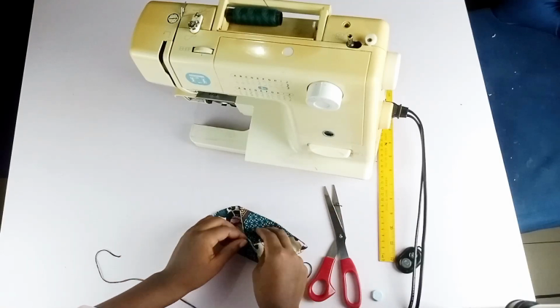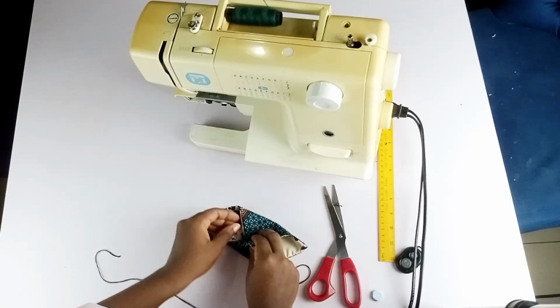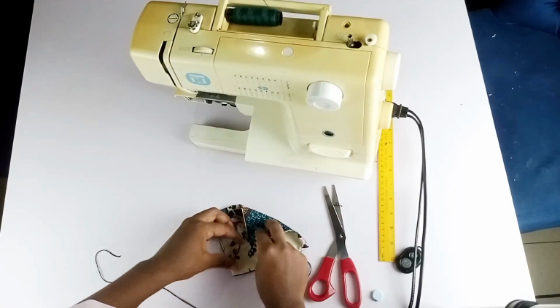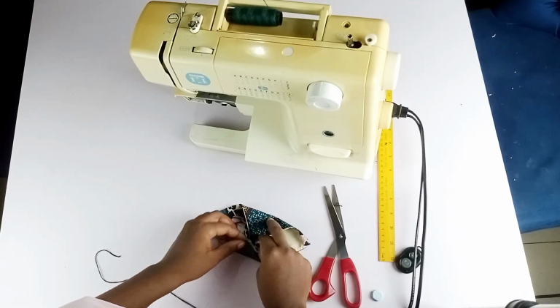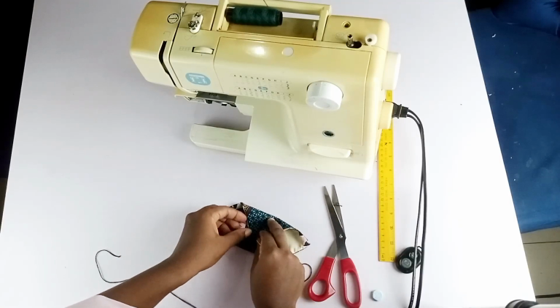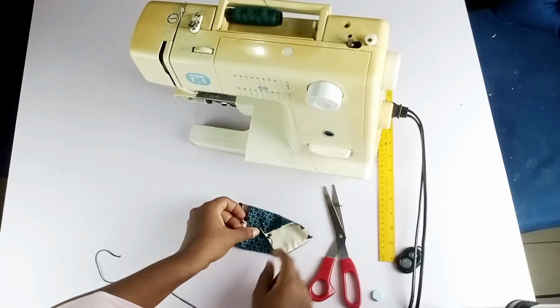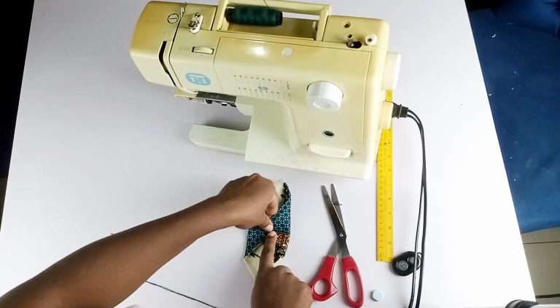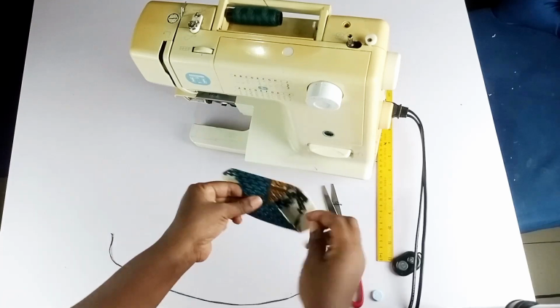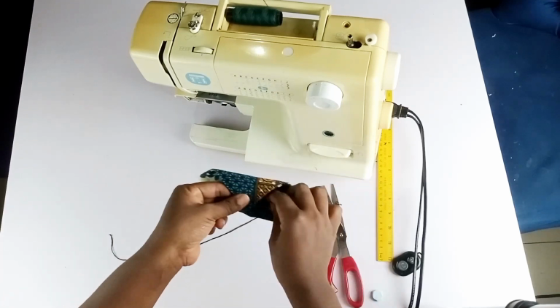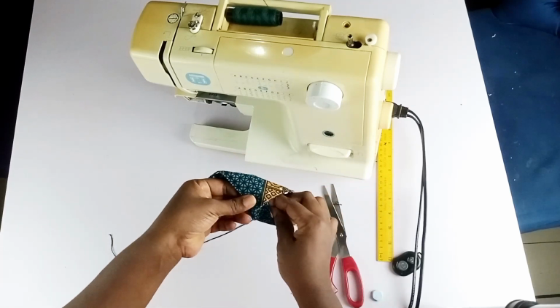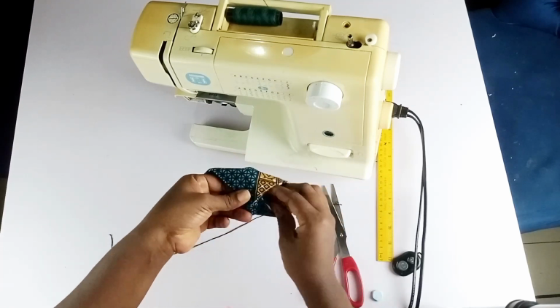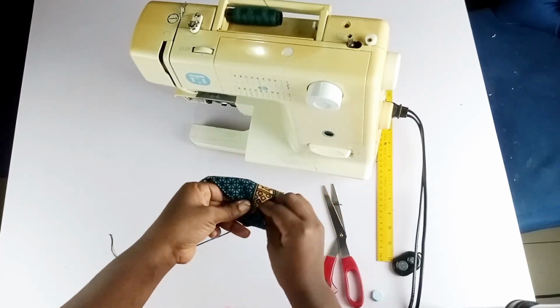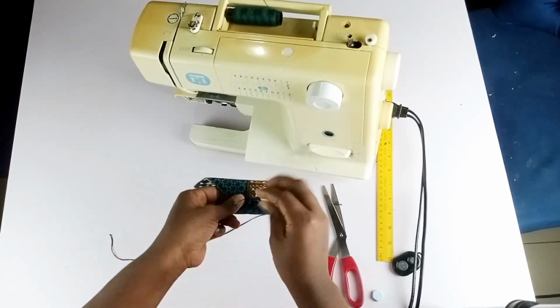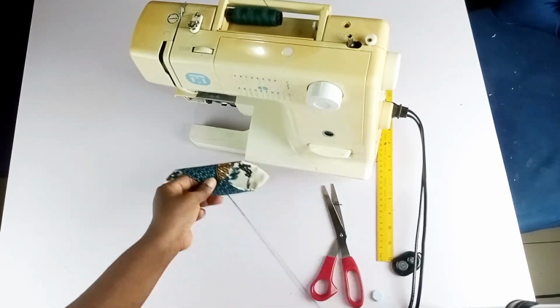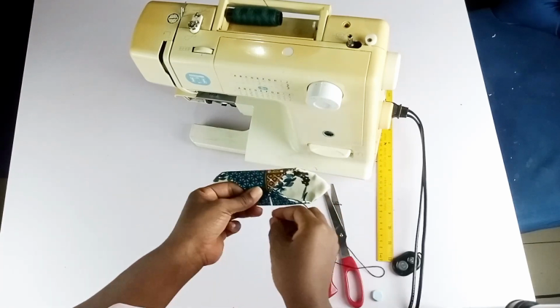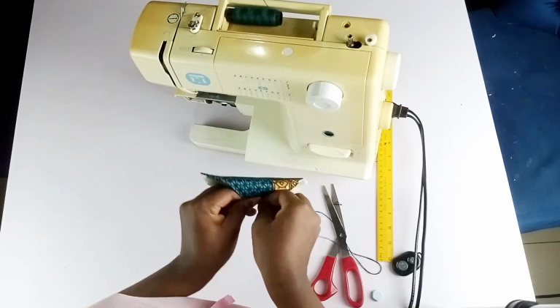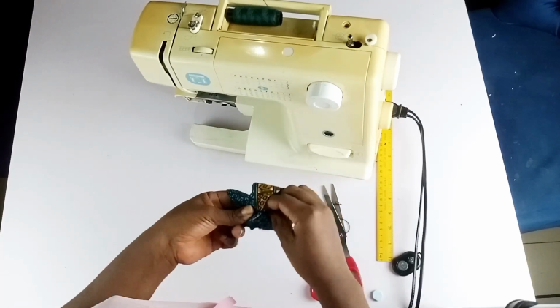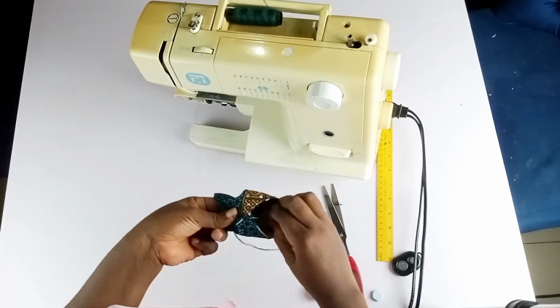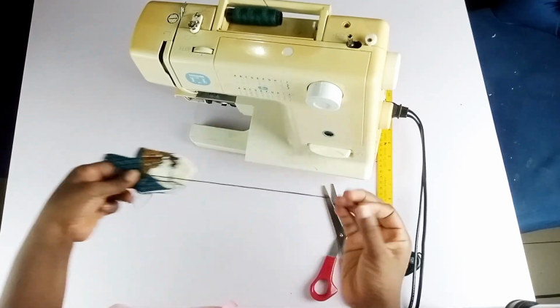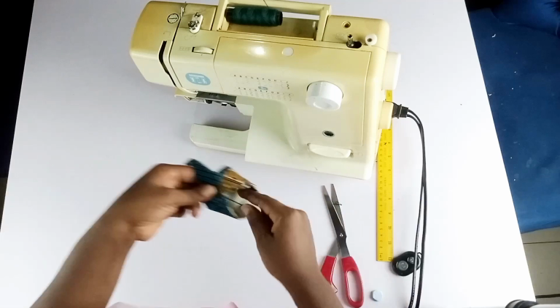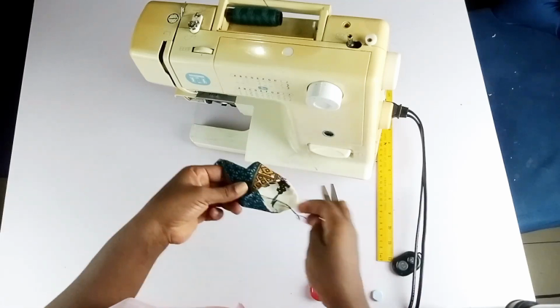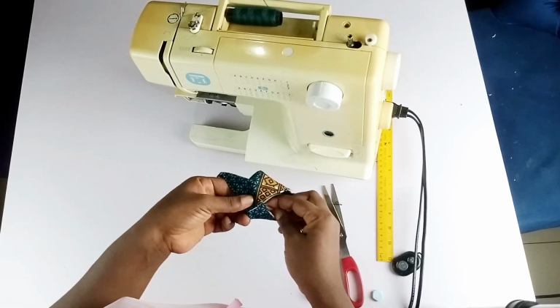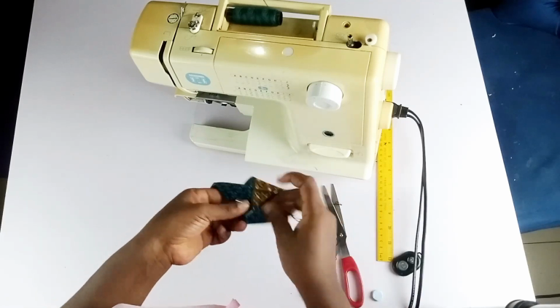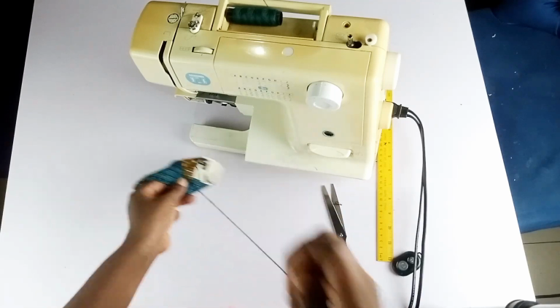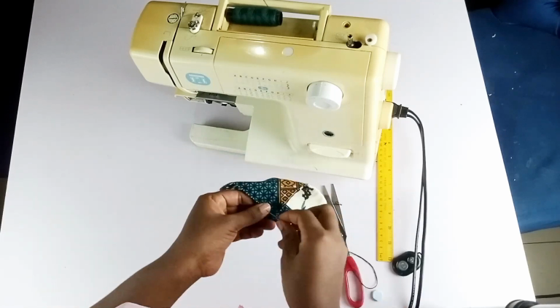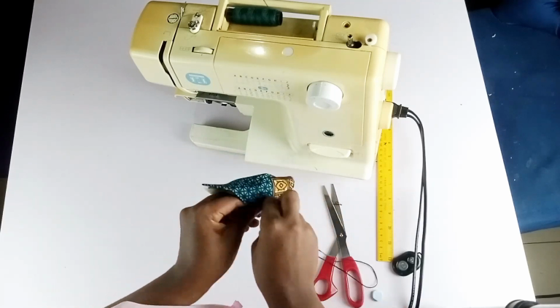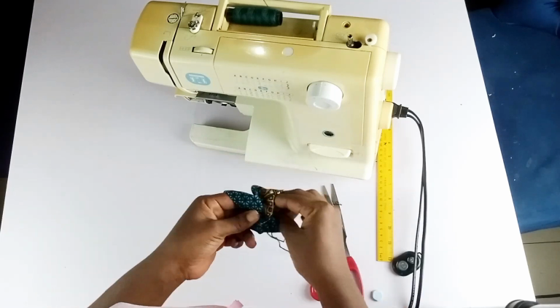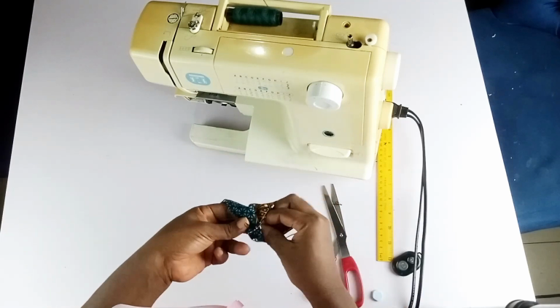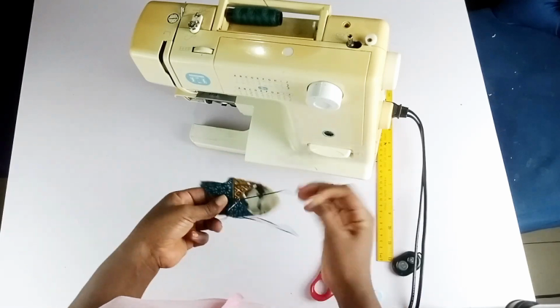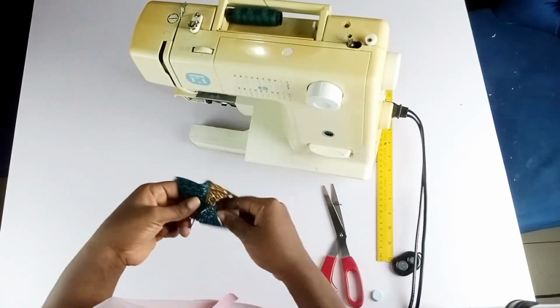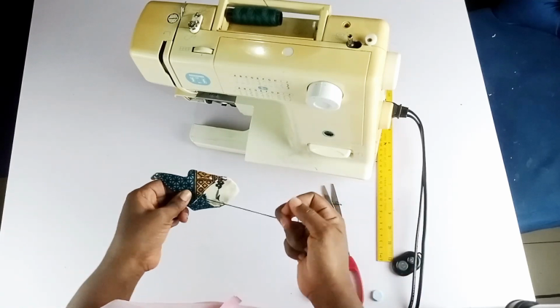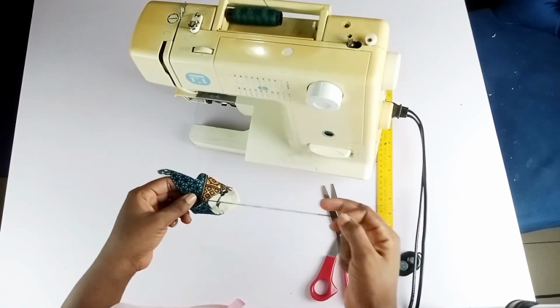After stitching the remaining opening down, I'm going to hold it in place like this at the middle. I first ironed it to lay it flat before sewing these parts together.